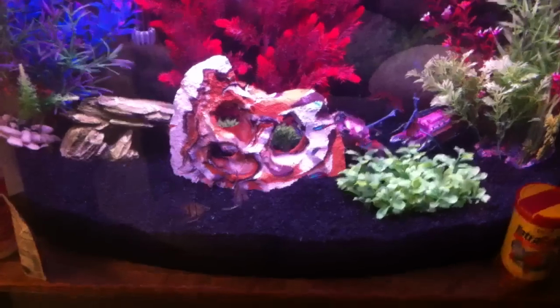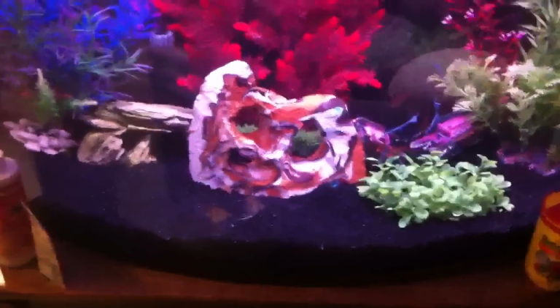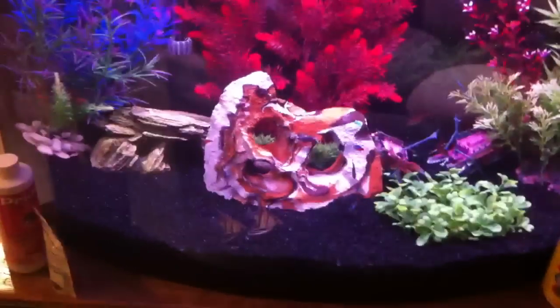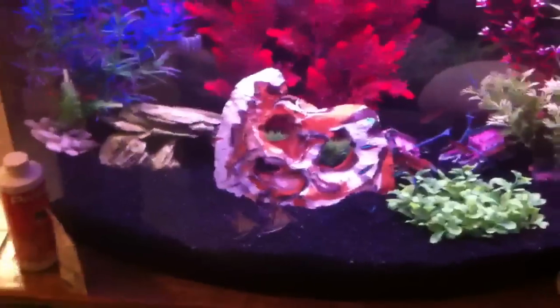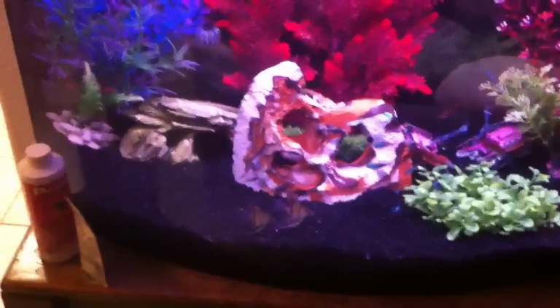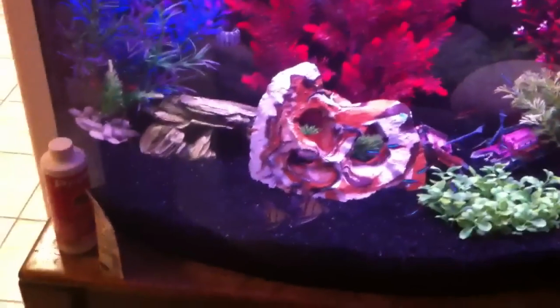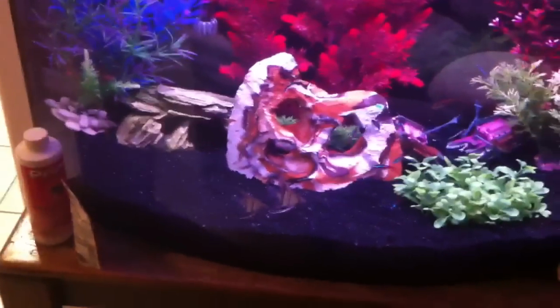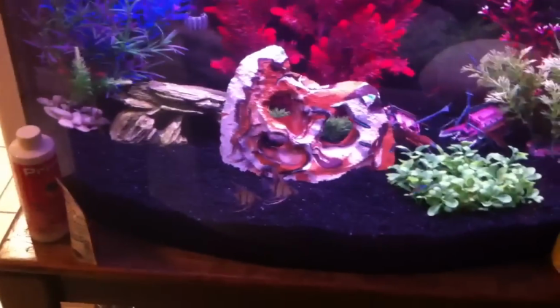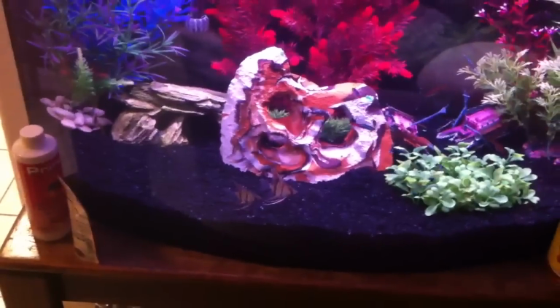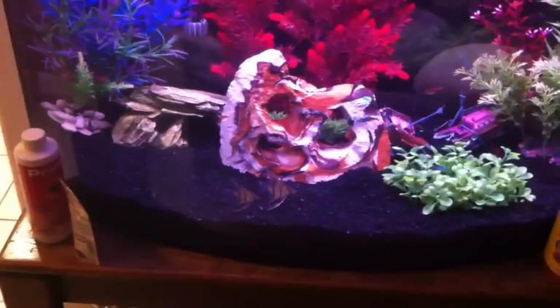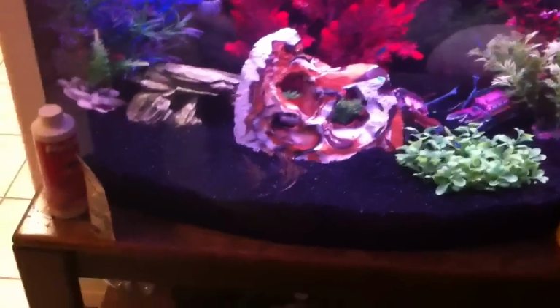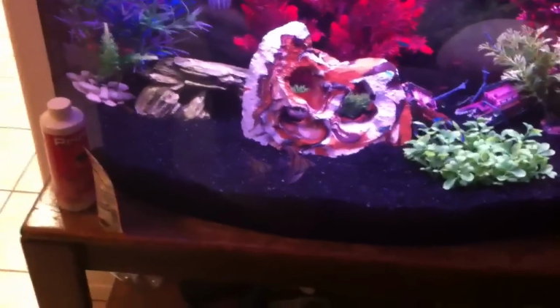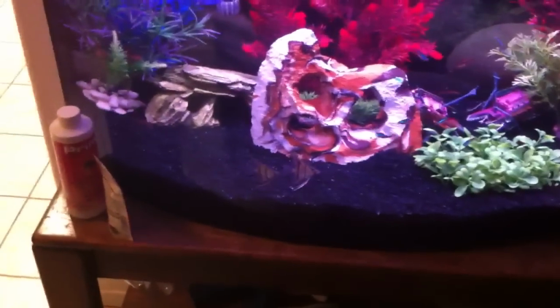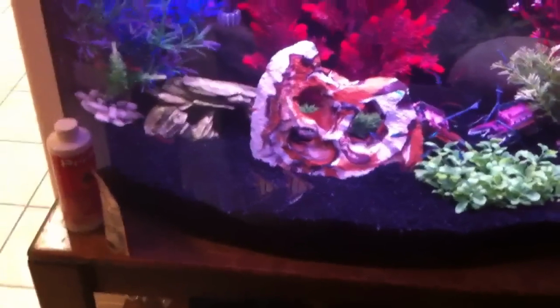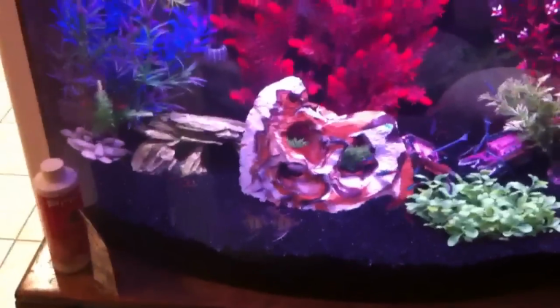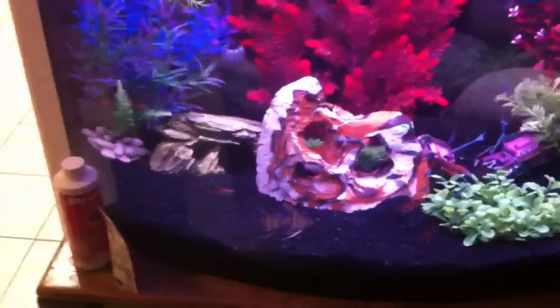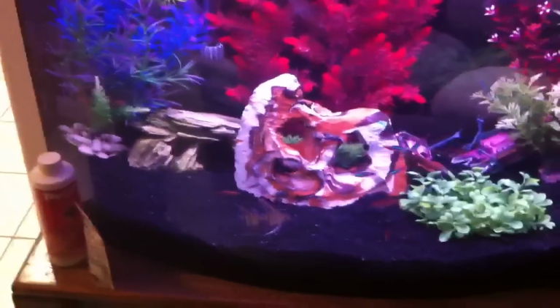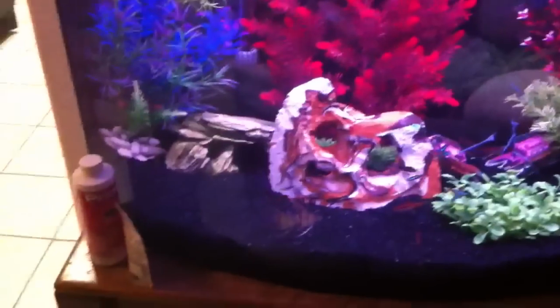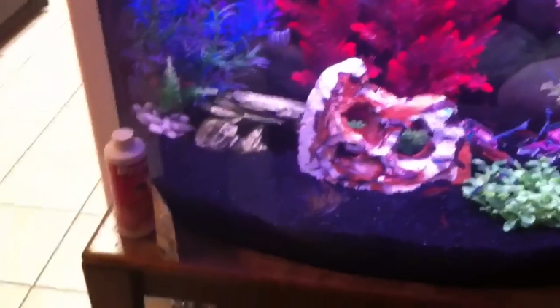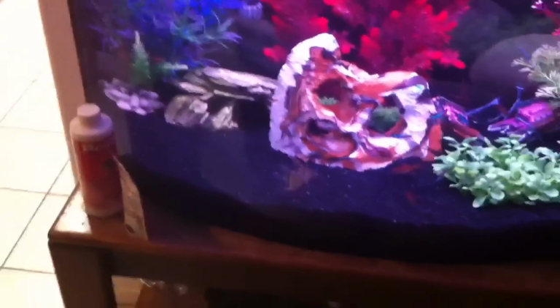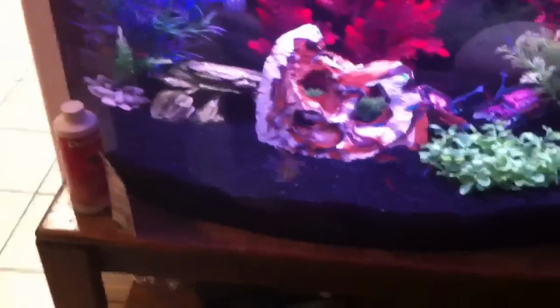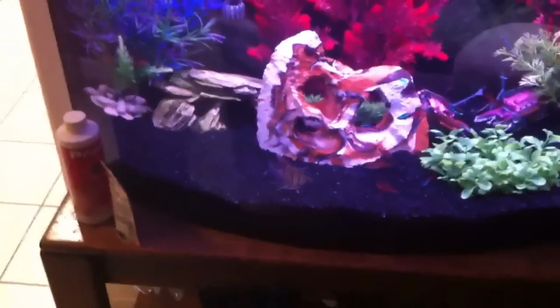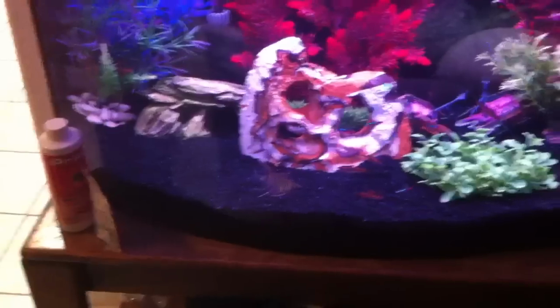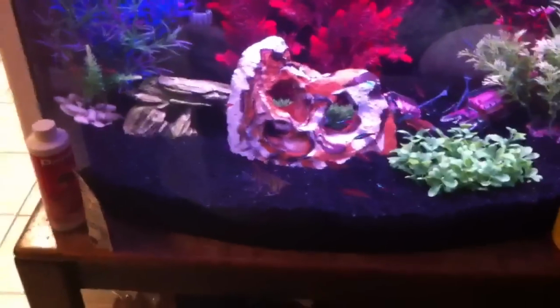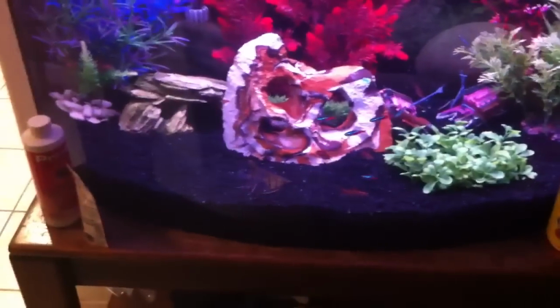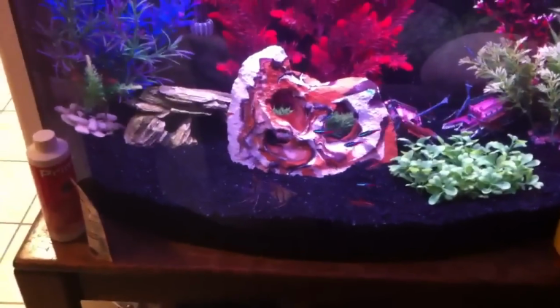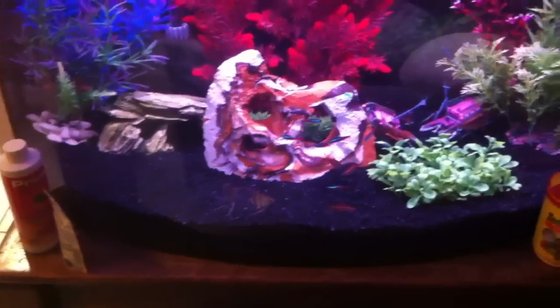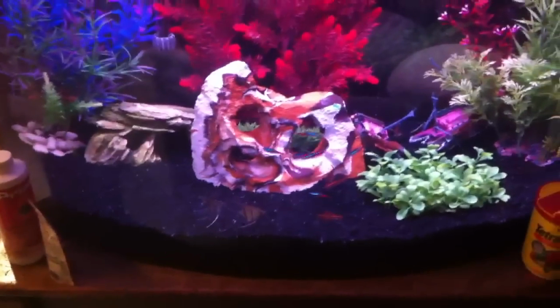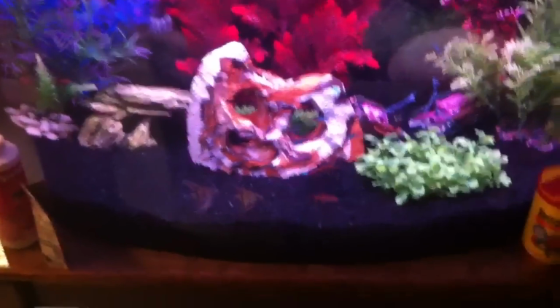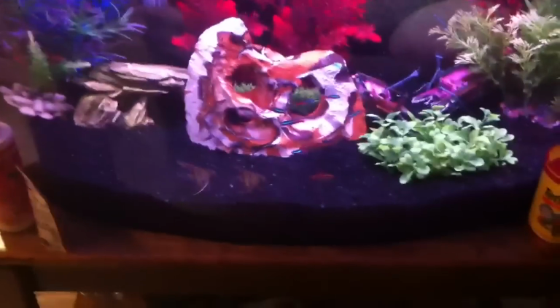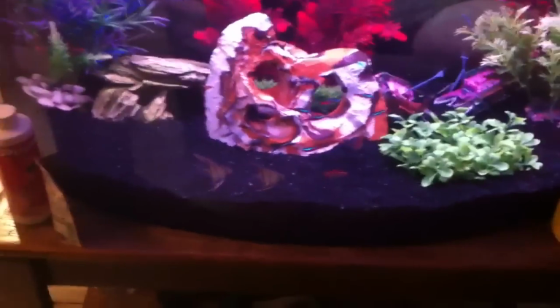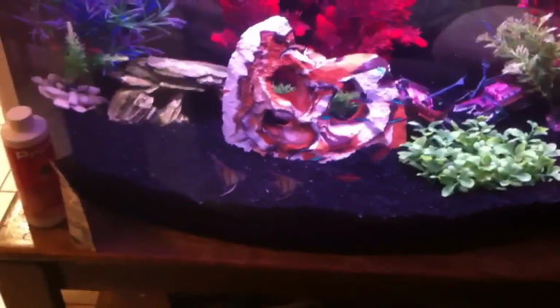What is up everybody, I have some awesome news to tell you. Since the gorami passed away, I decided to get some awesome angelfish instead.